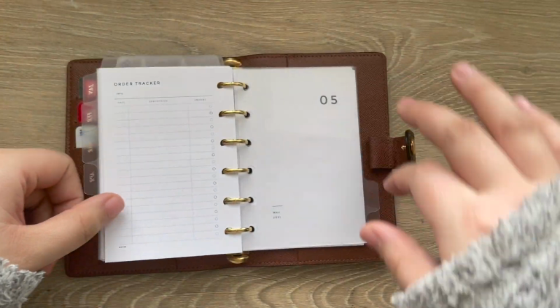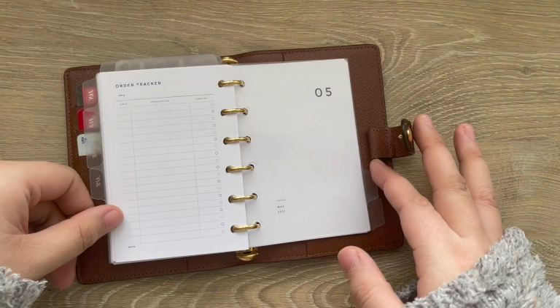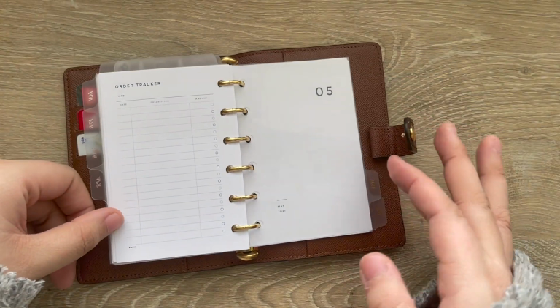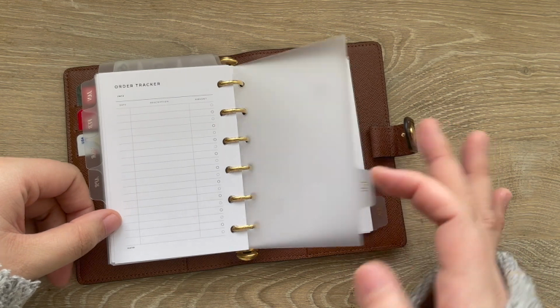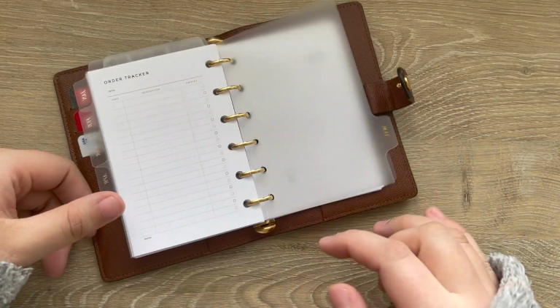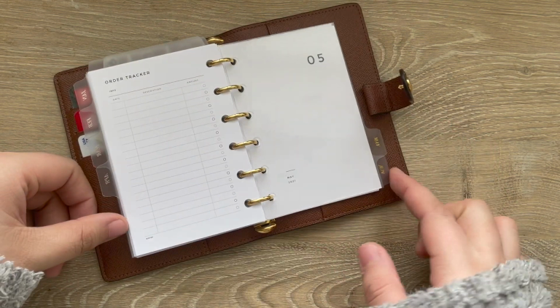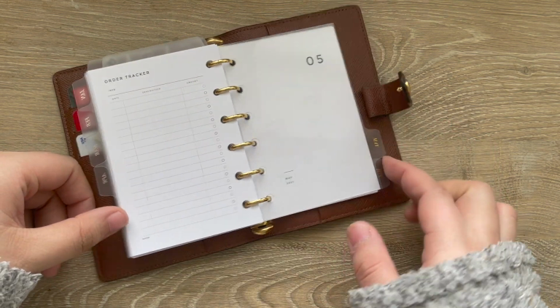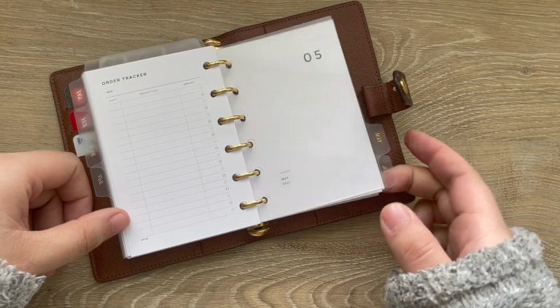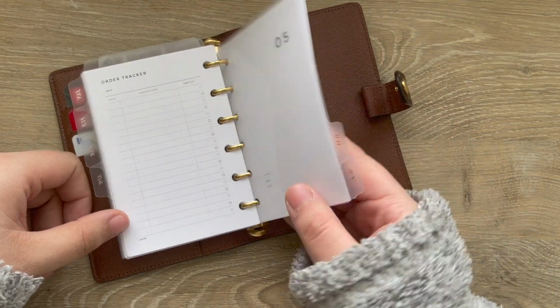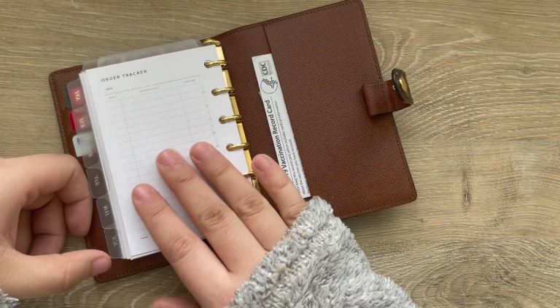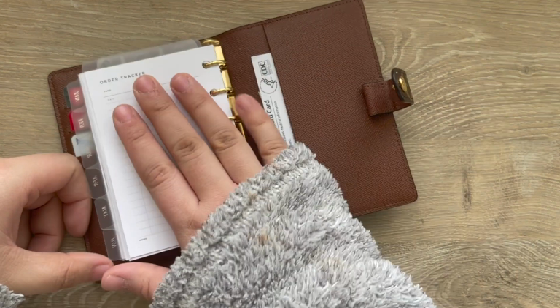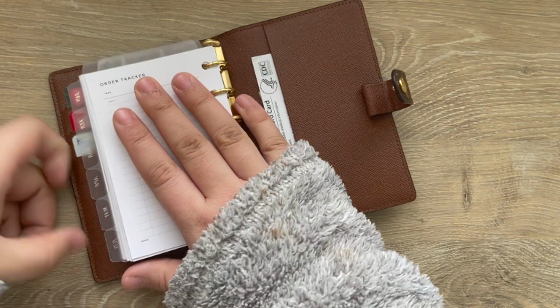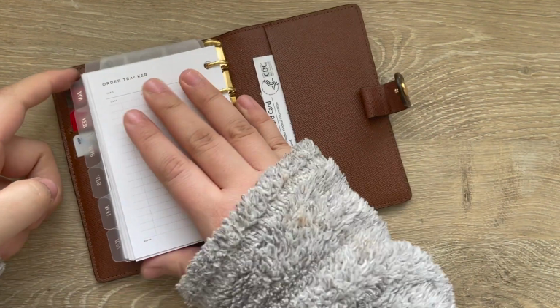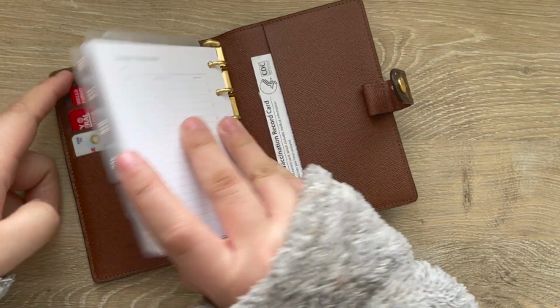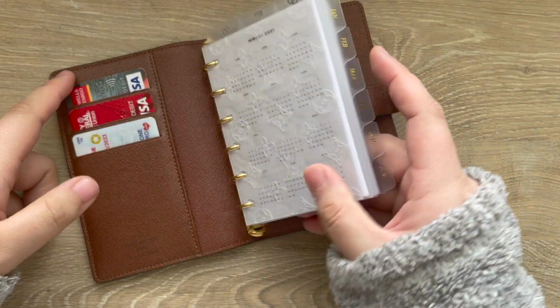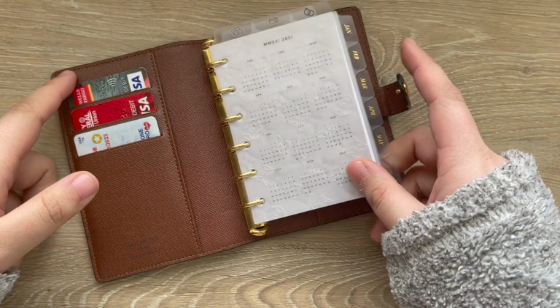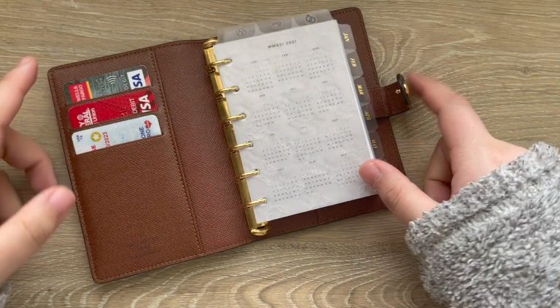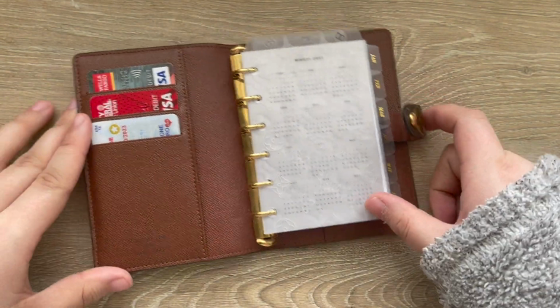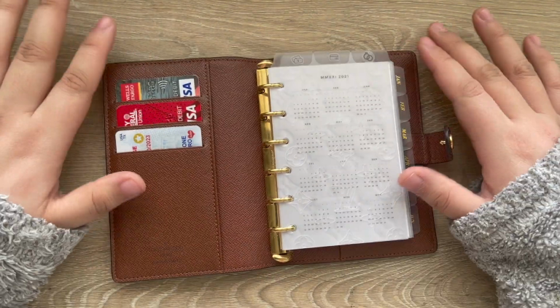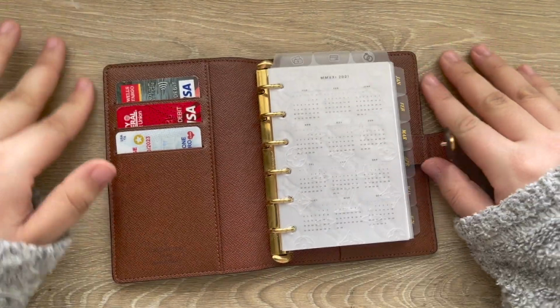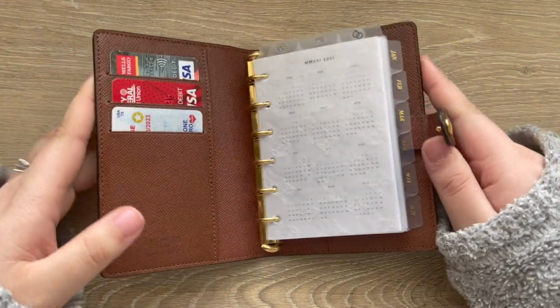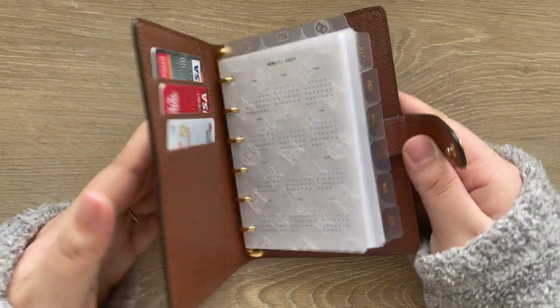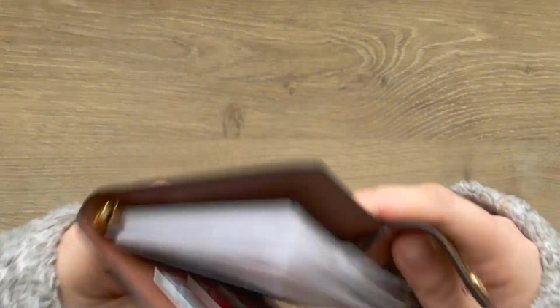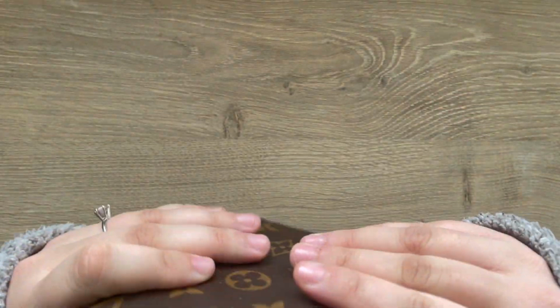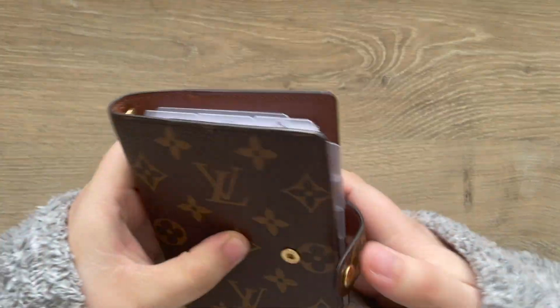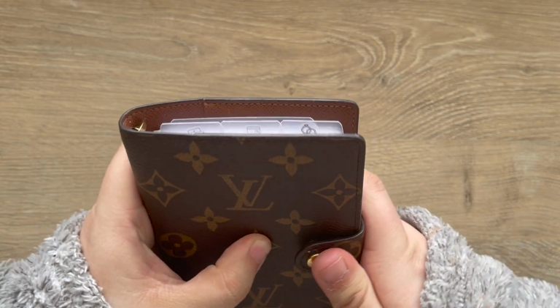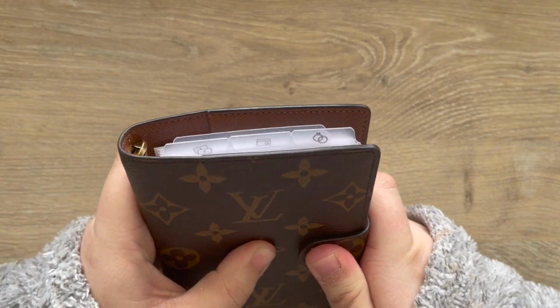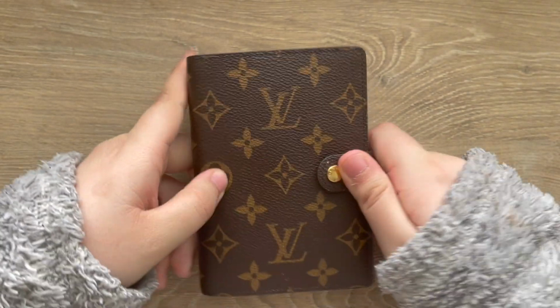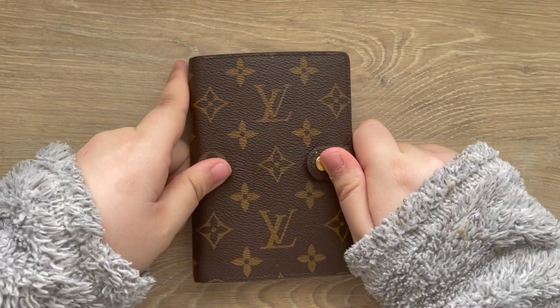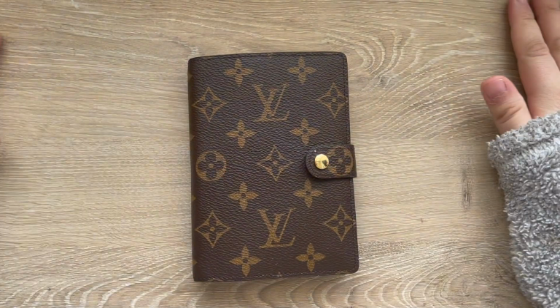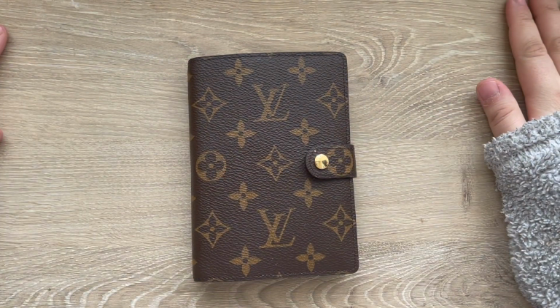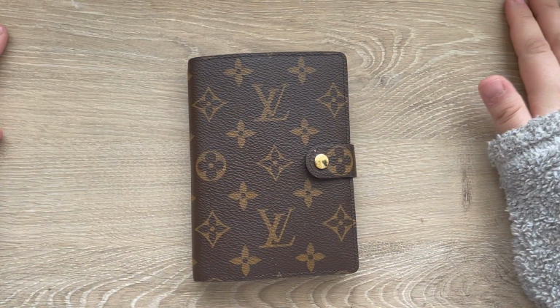Yeah, that's everything in here — the full six months of inserts. That is the setup, and that's going to be it for this video. Thank you guys so much for watching!